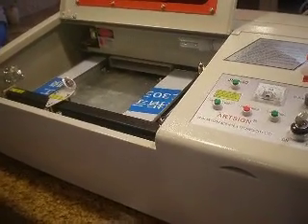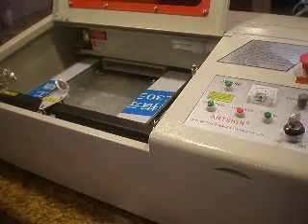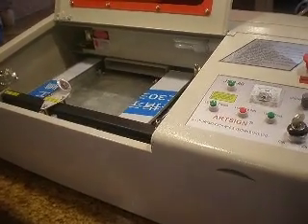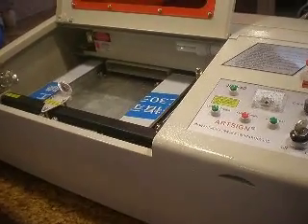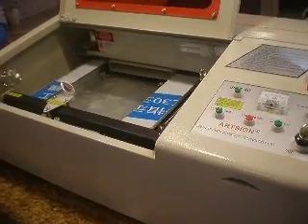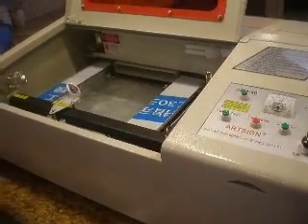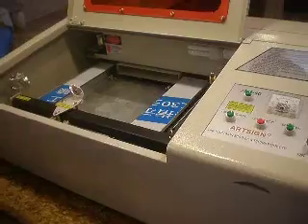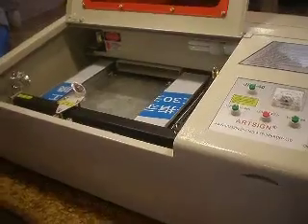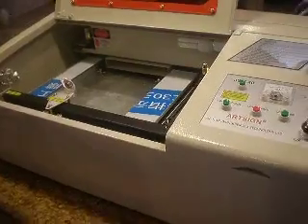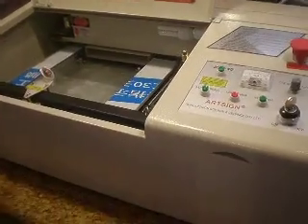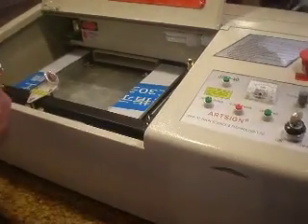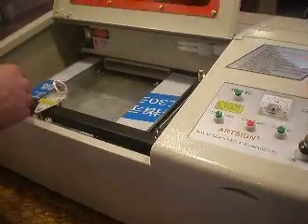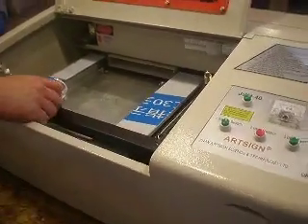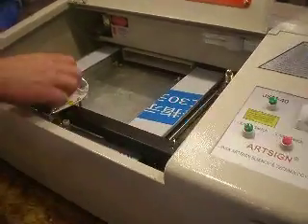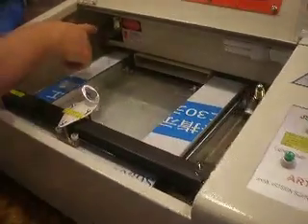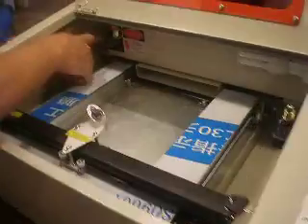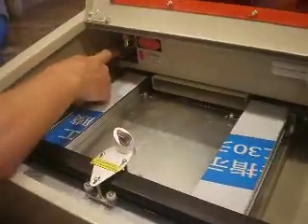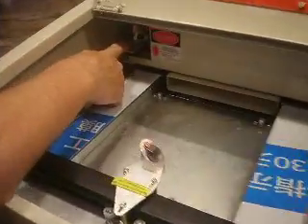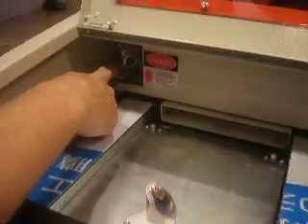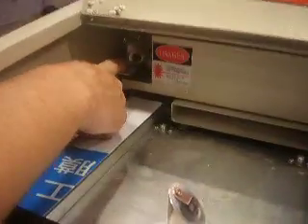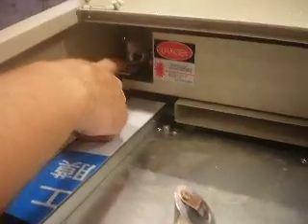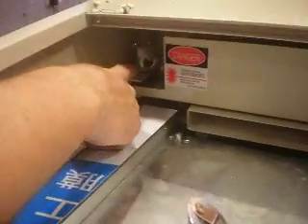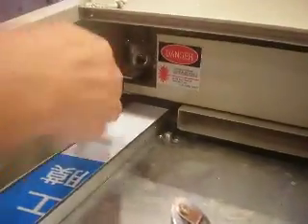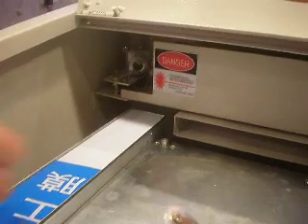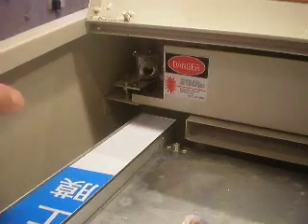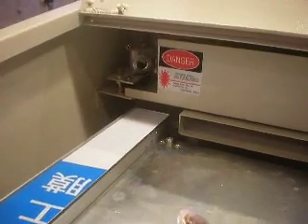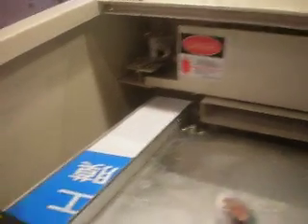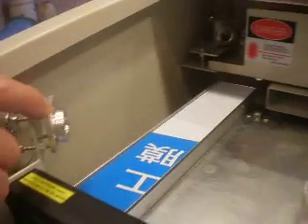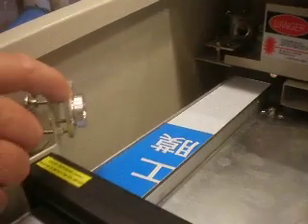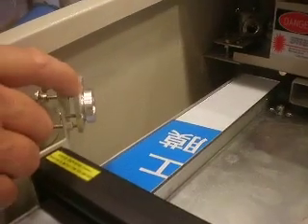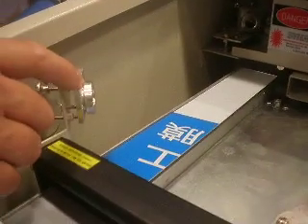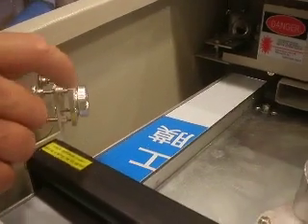This is part two of aligning the mirrors or aligning the laser. We already aligned that mirror in part one. And the next thing we need to do is align this mirror.